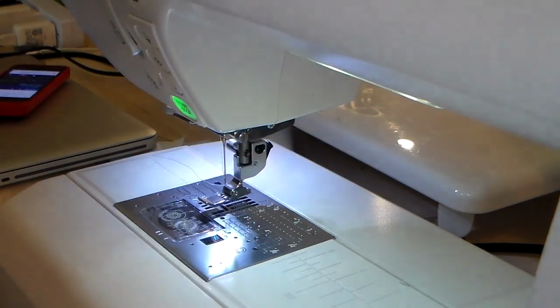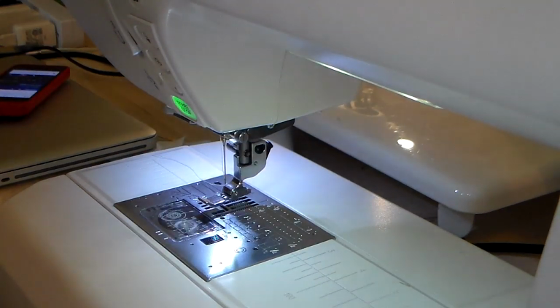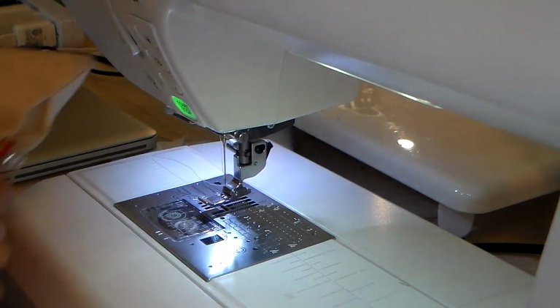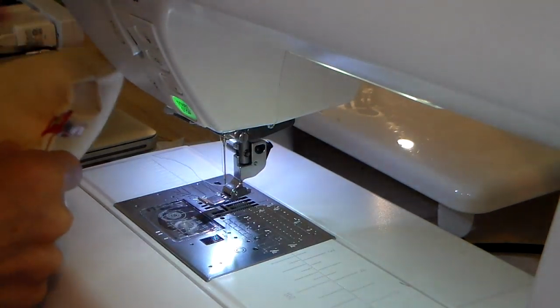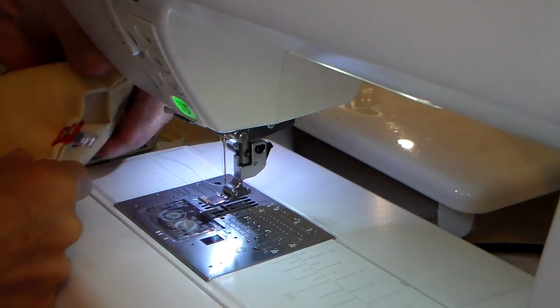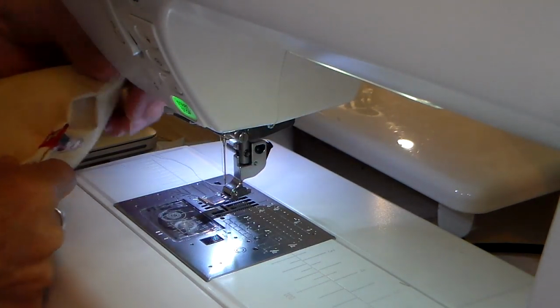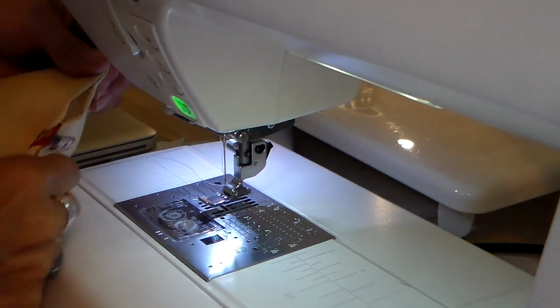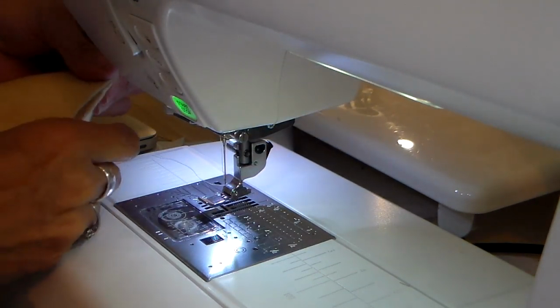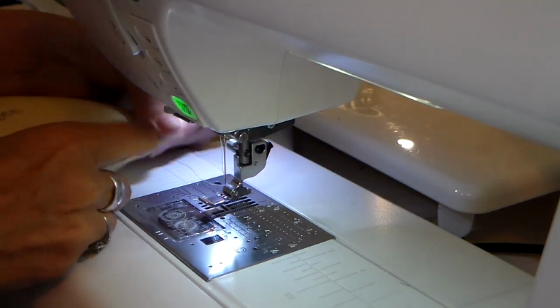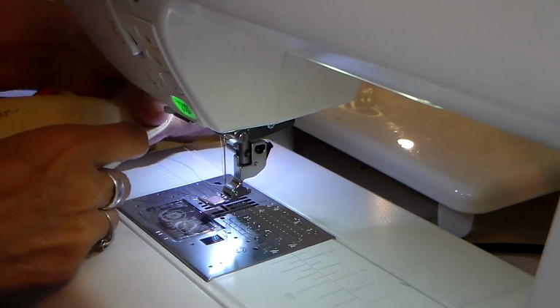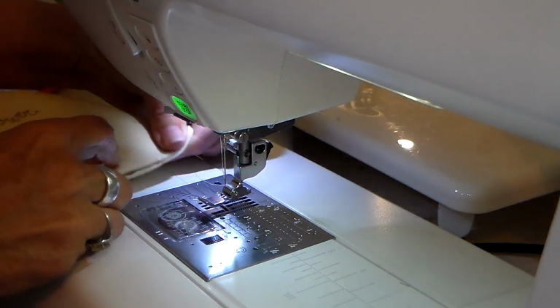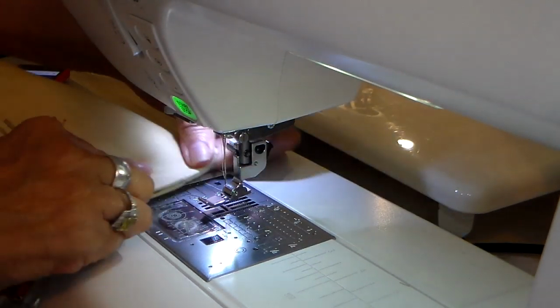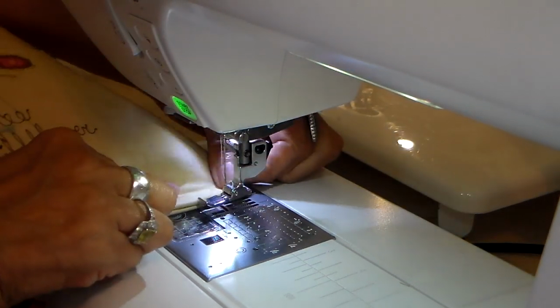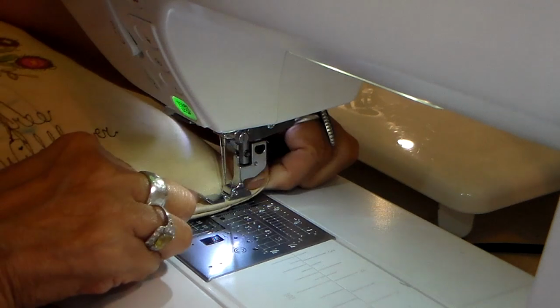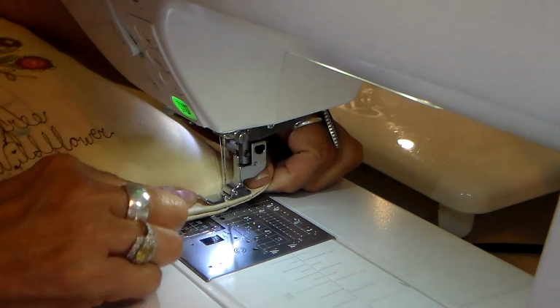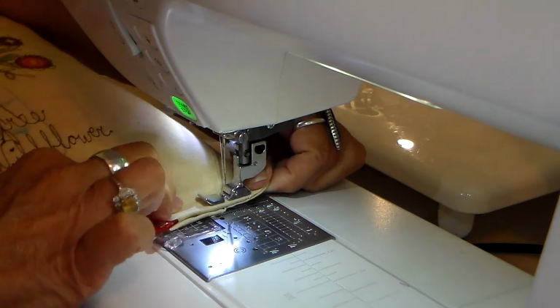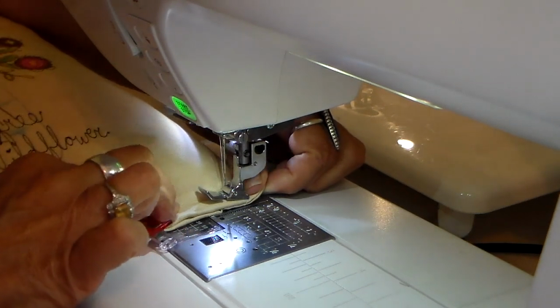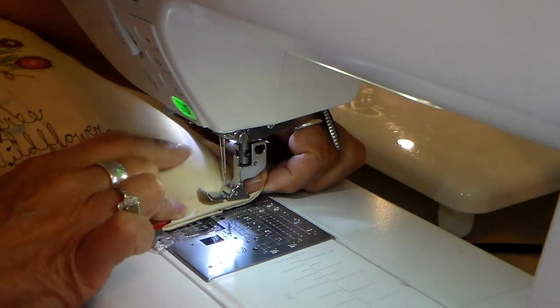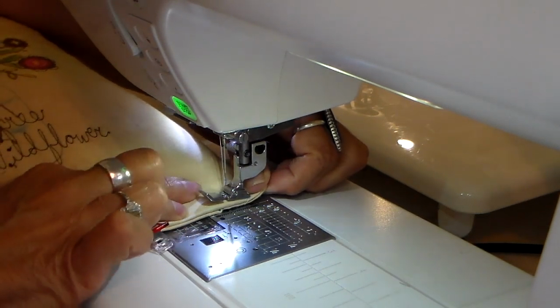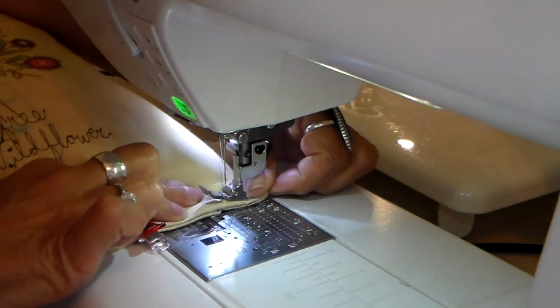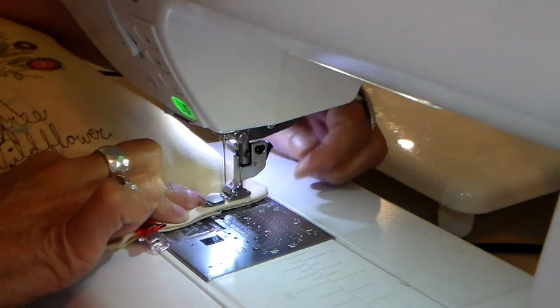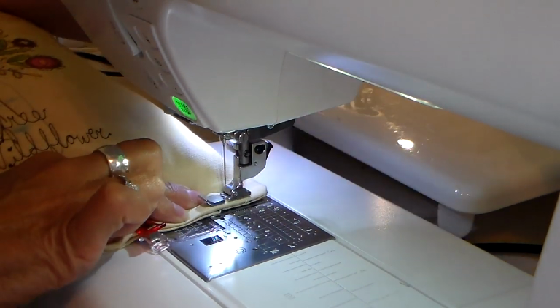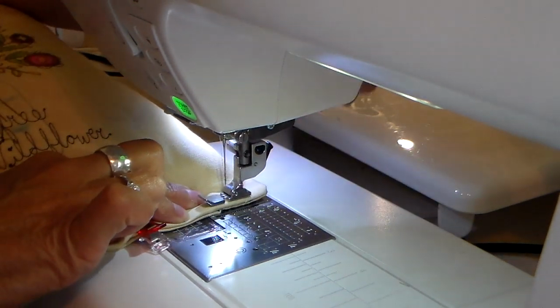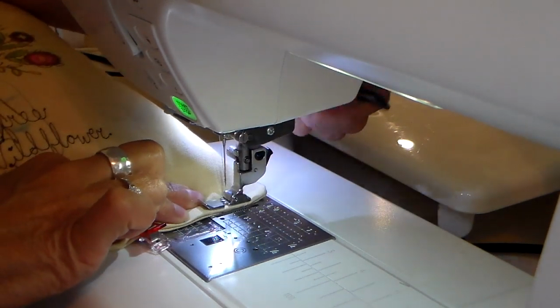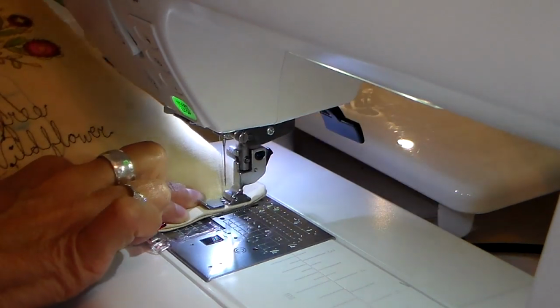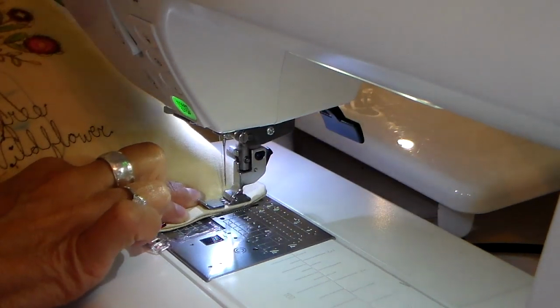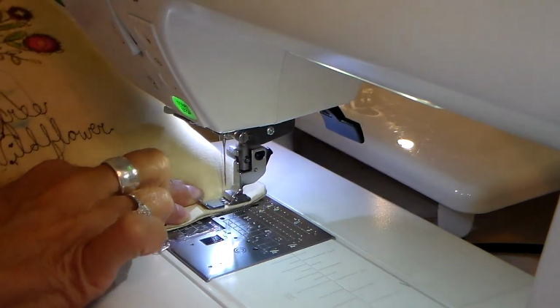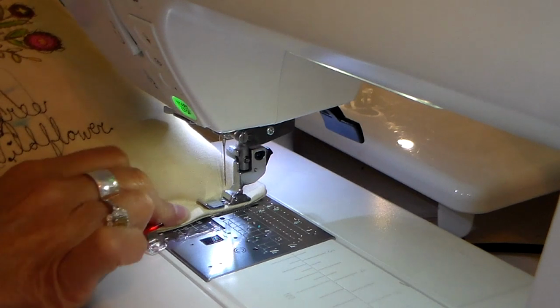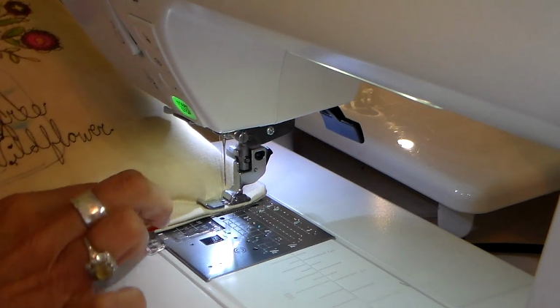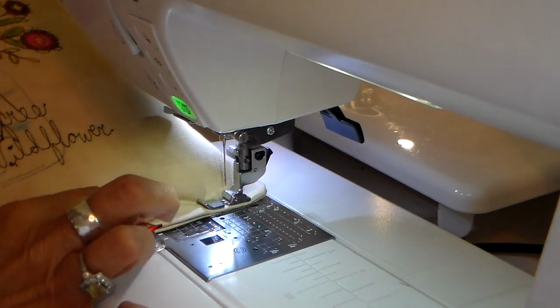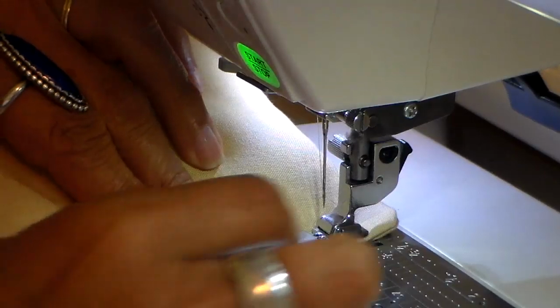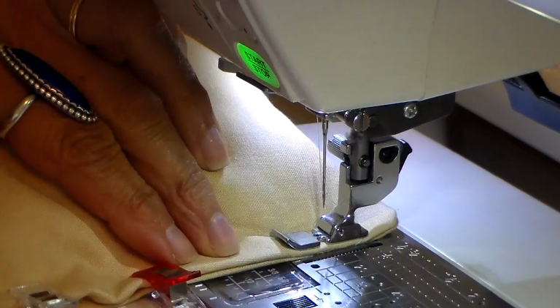I use my zipper foot and just snap that on. My little accent pillow is all pressed on the bottom edge, and I have these wonder clips in it to hold it together.